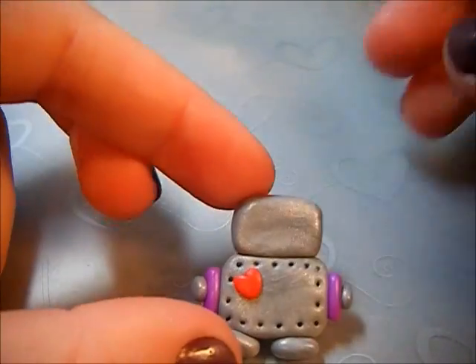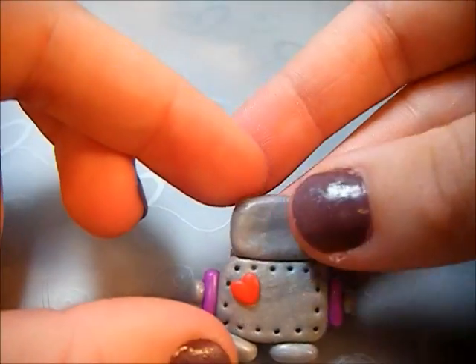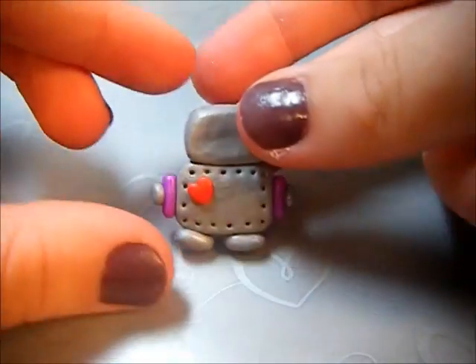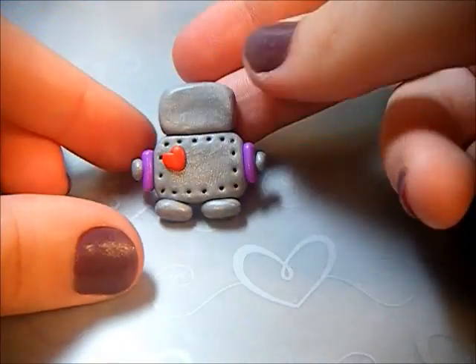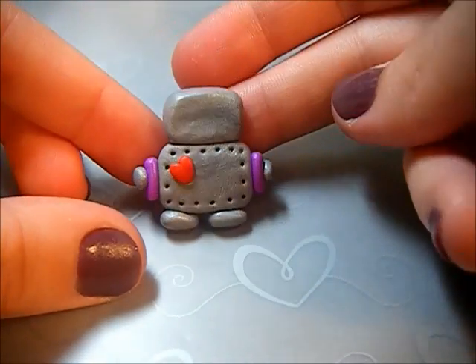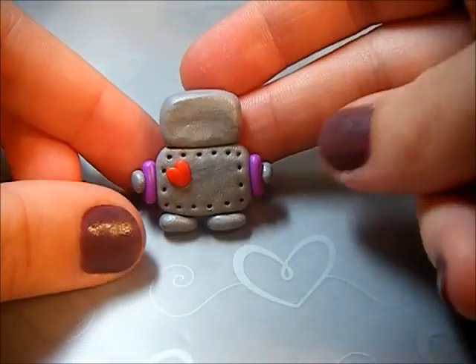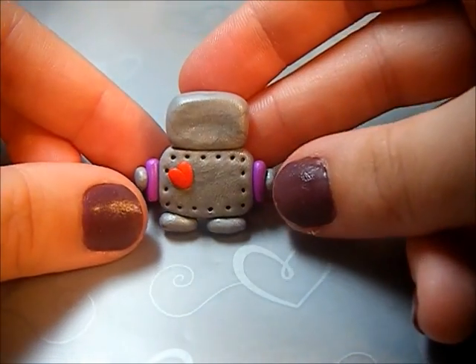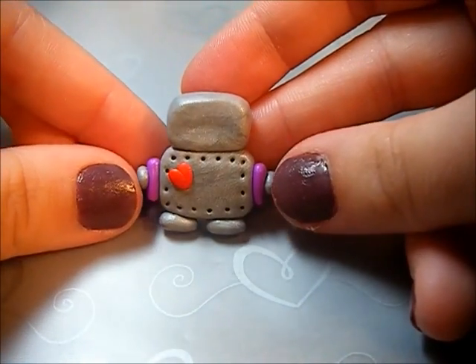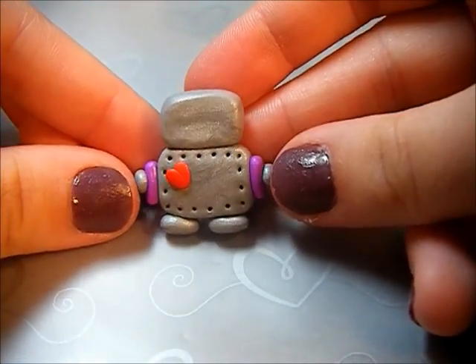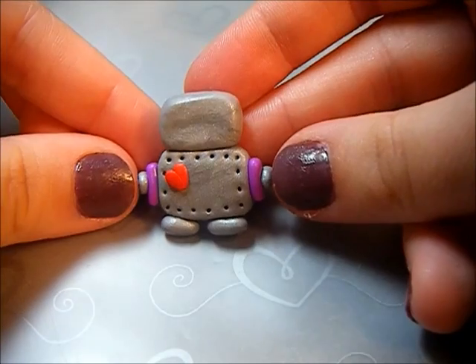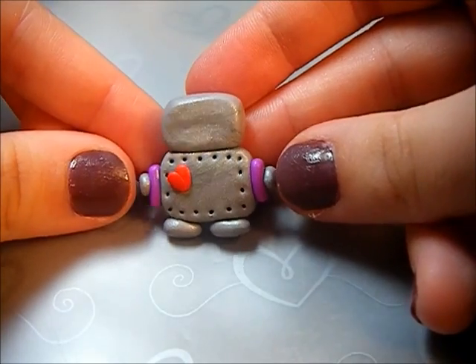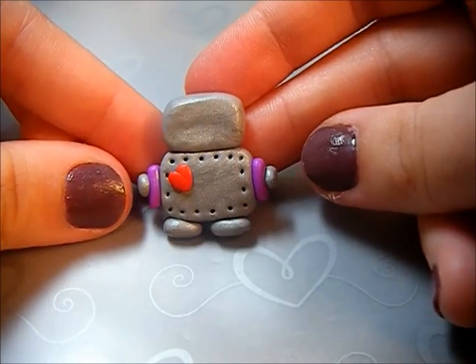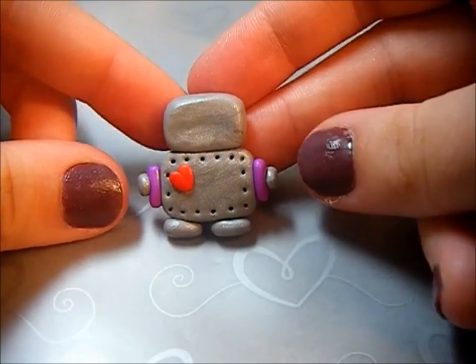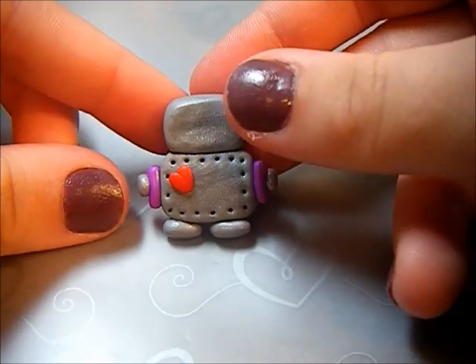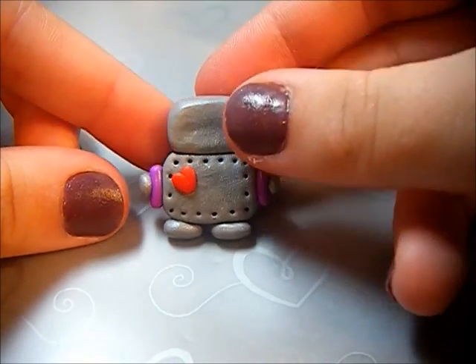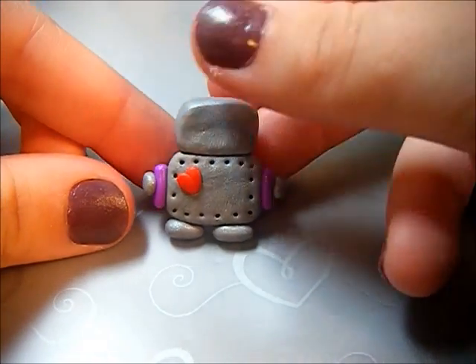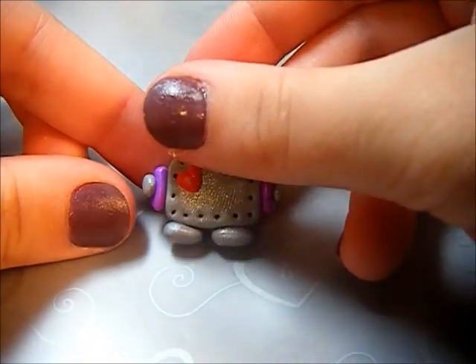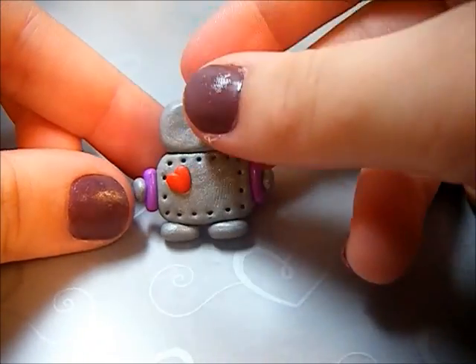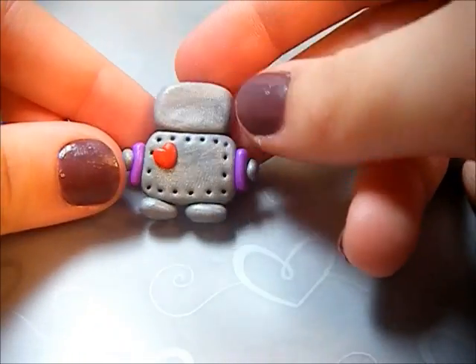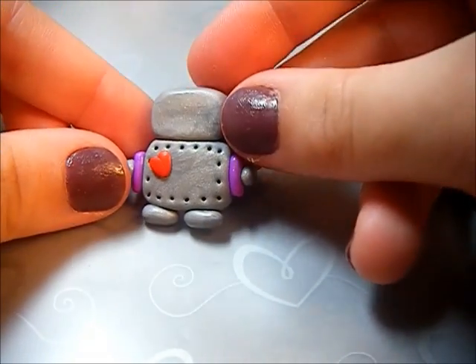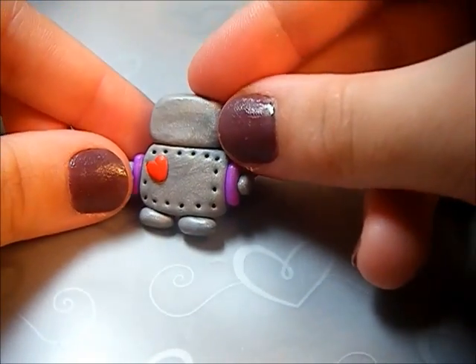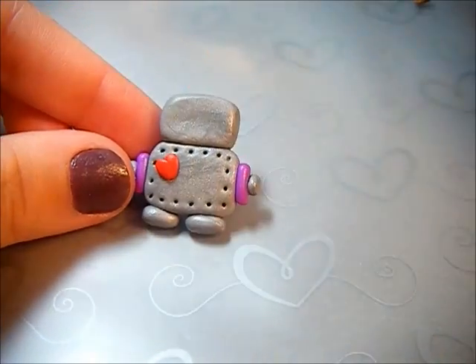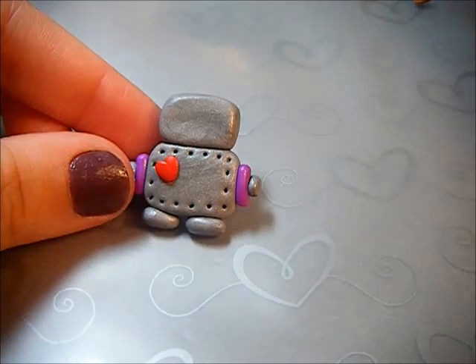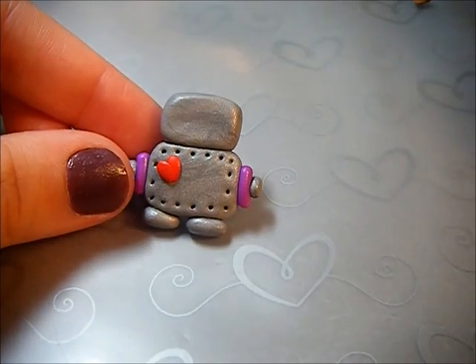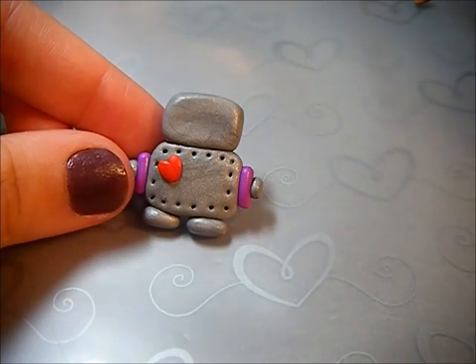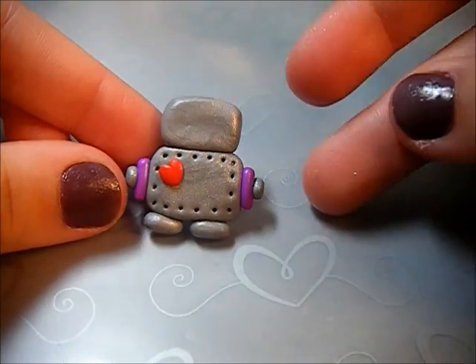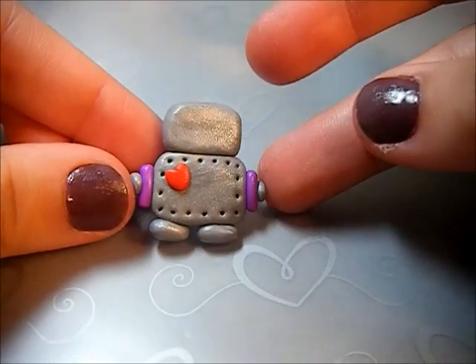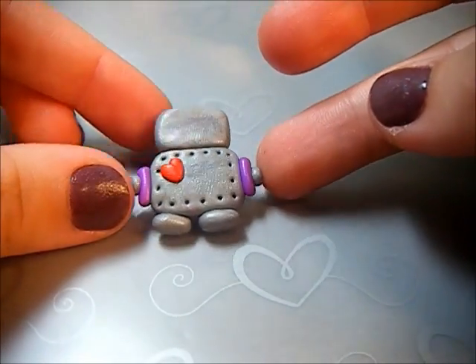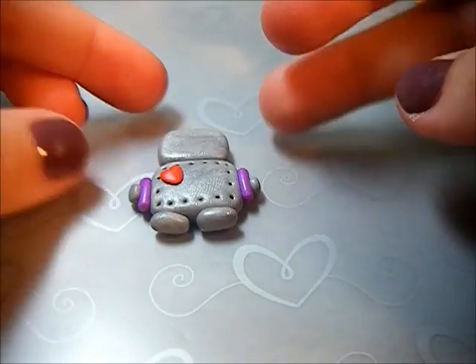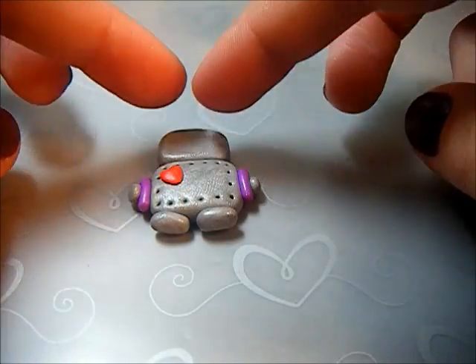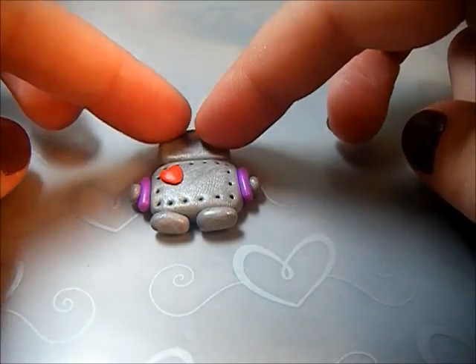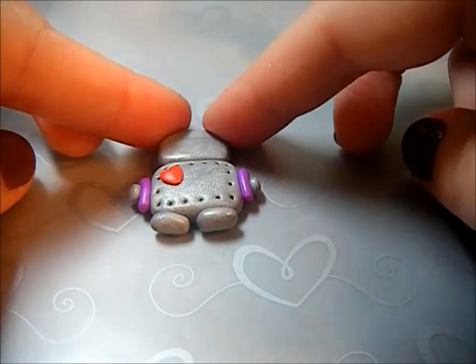The last step is placing the eyes on the body. Get your two black balls of clay and place them onto his little head.